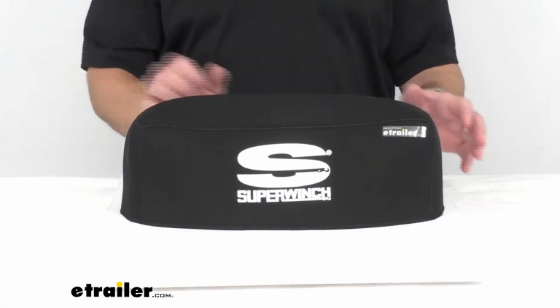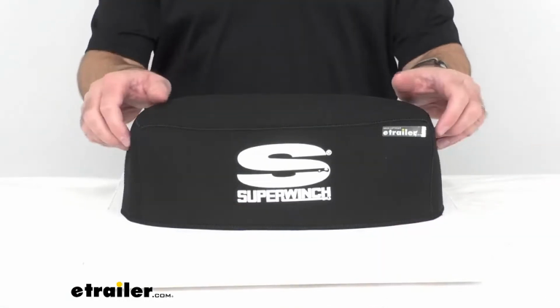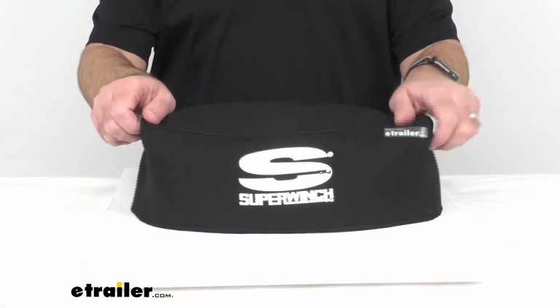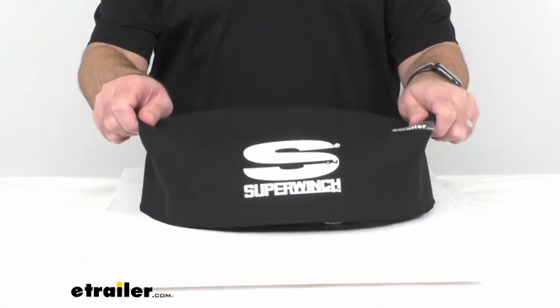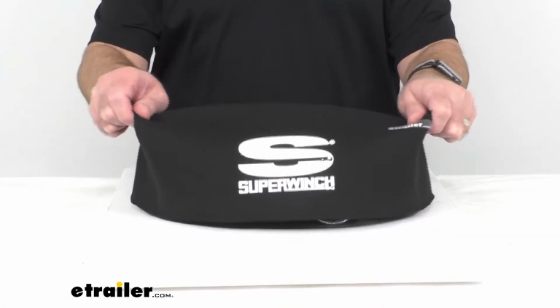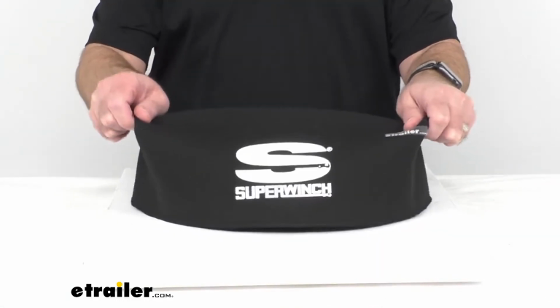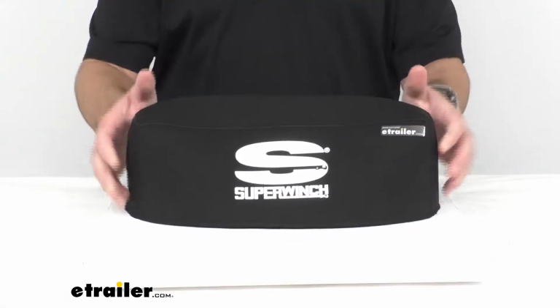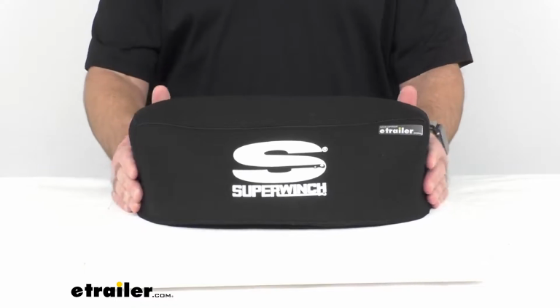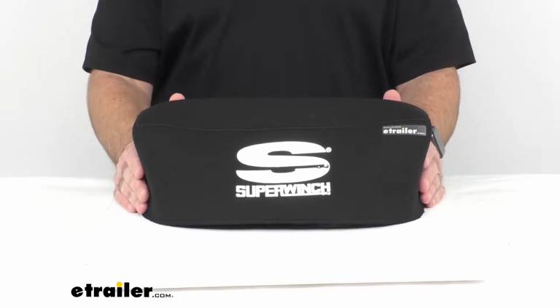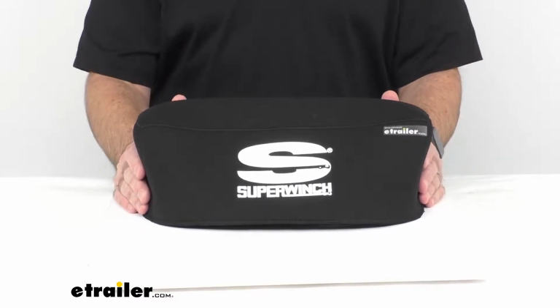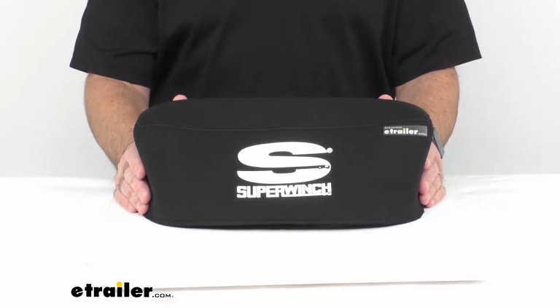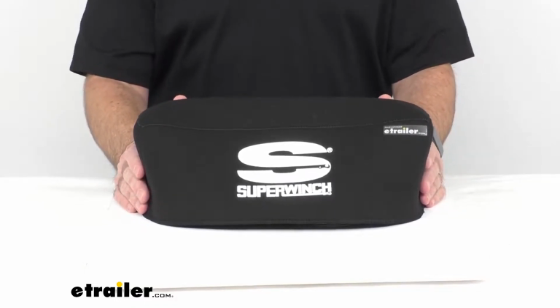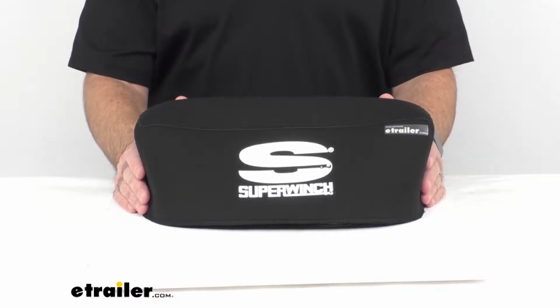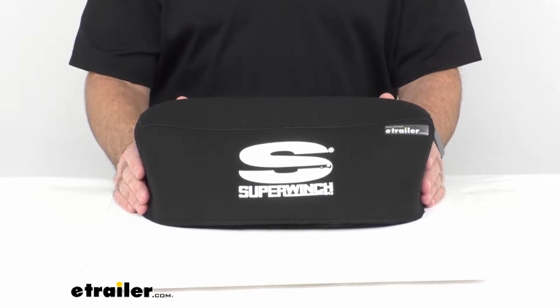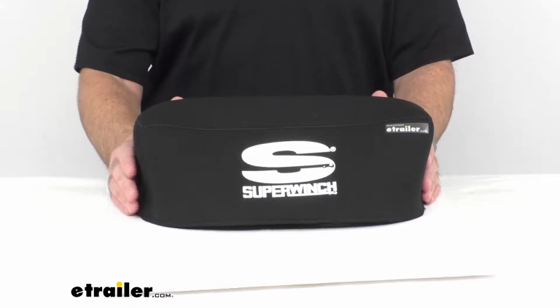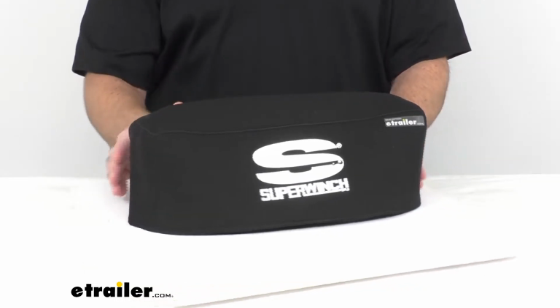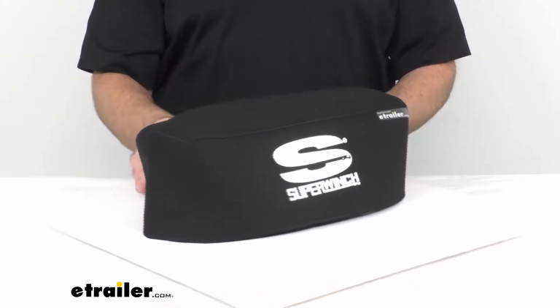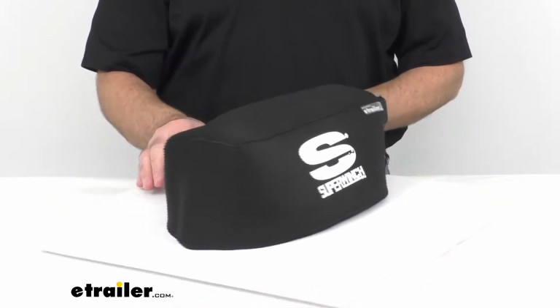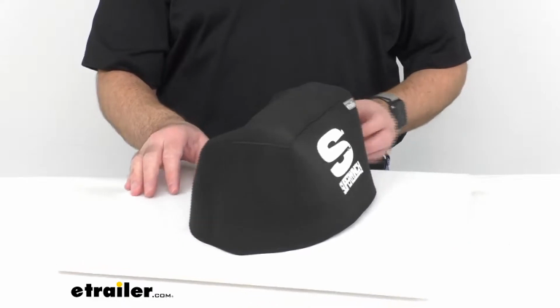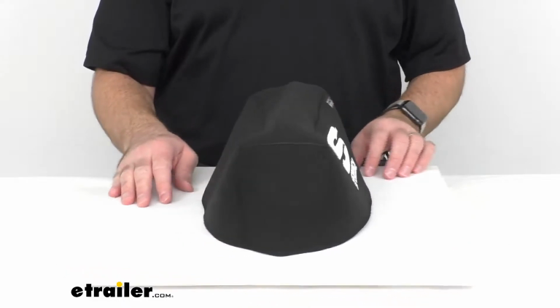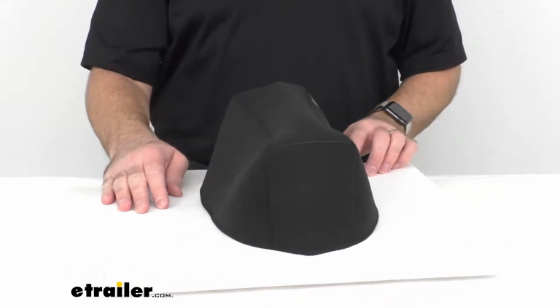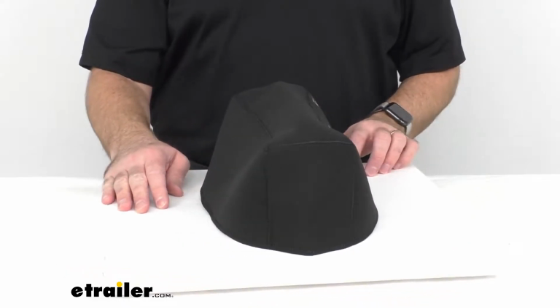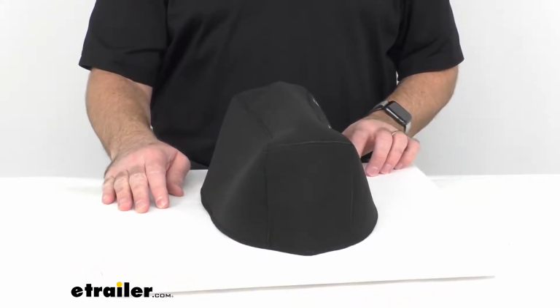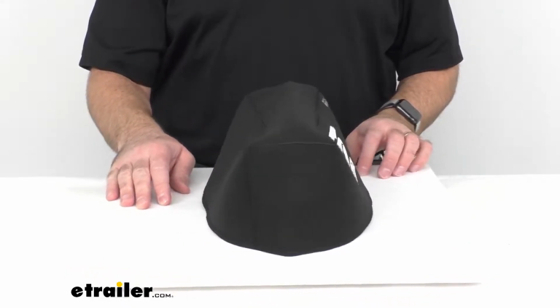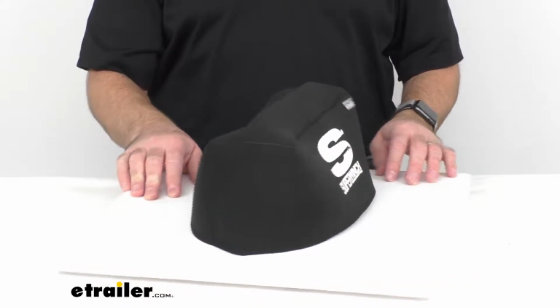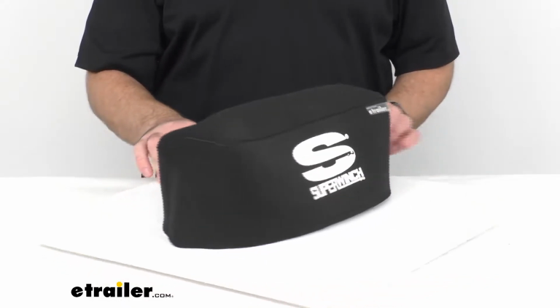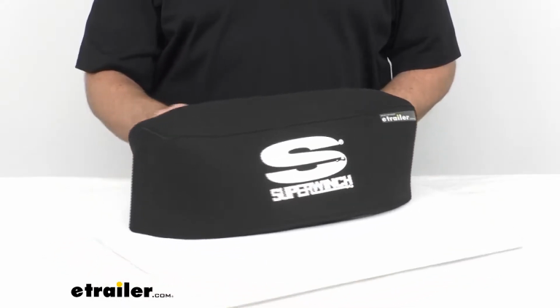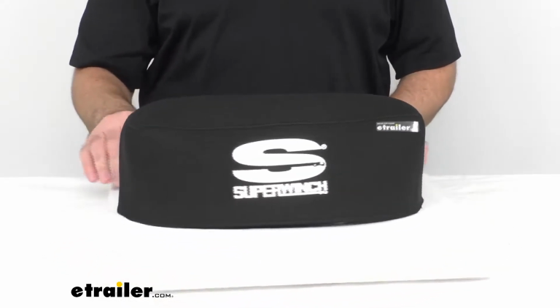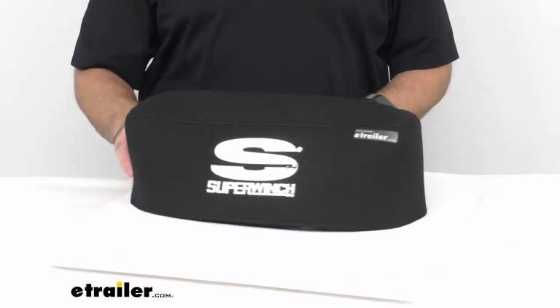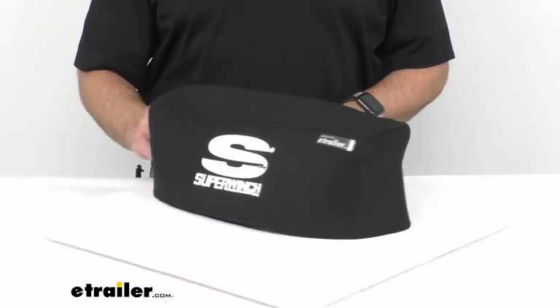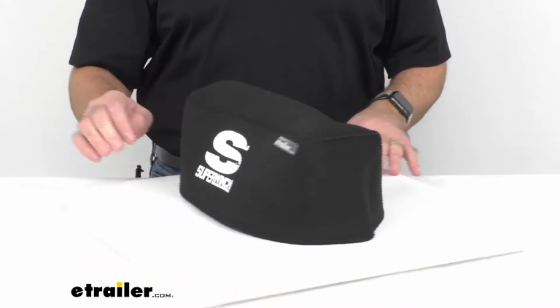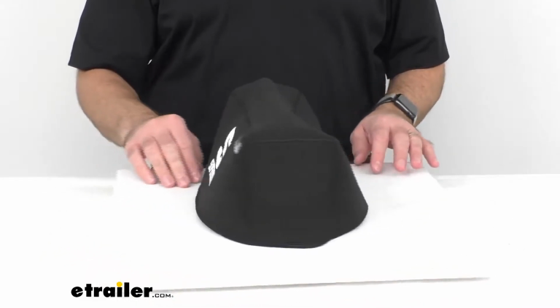This cover is going to fit the Super Winch LT Series, the Terra Series, and the UT3000 winches. The specific model numbers of those winches are listed on this product page.